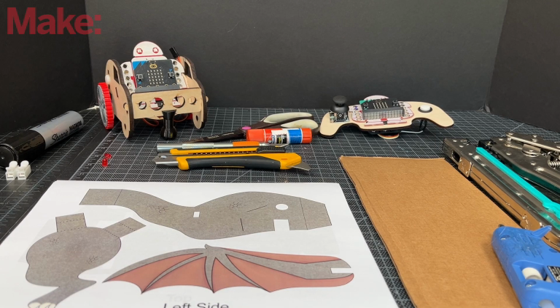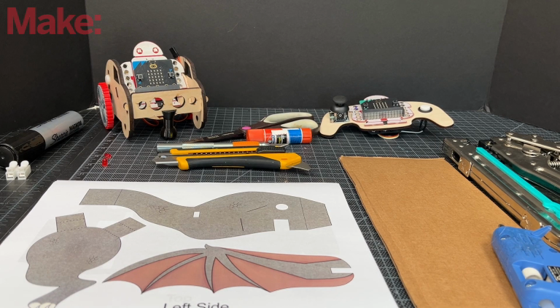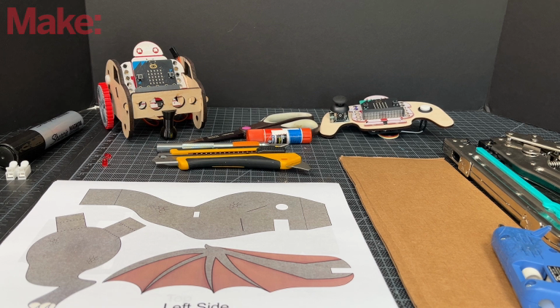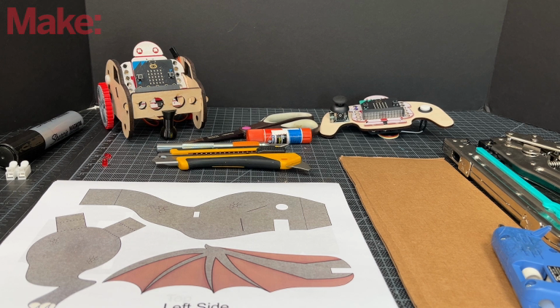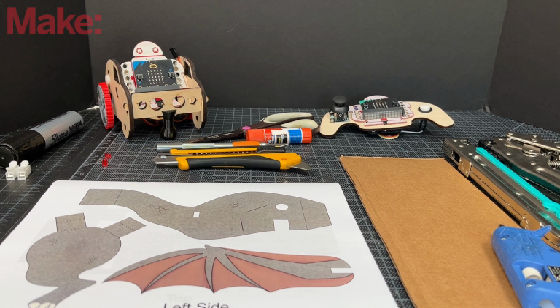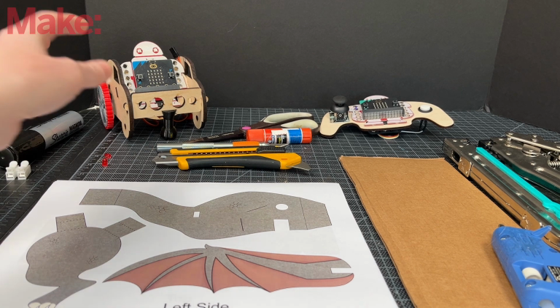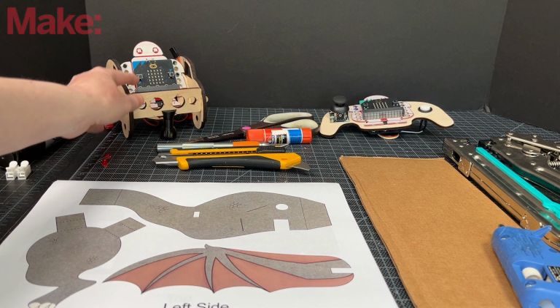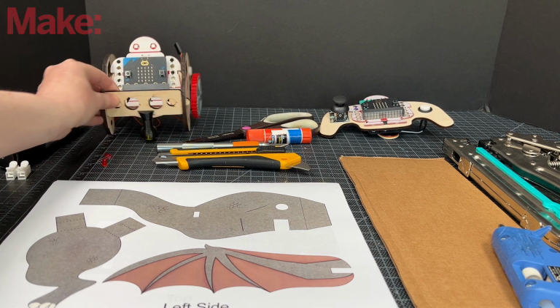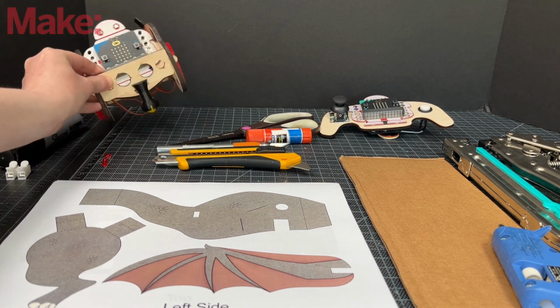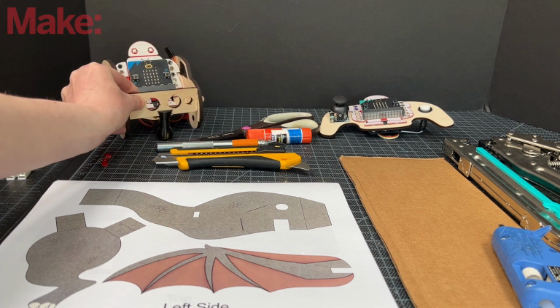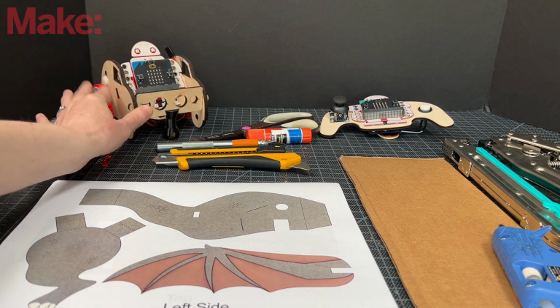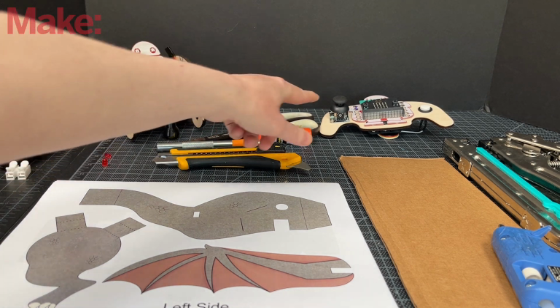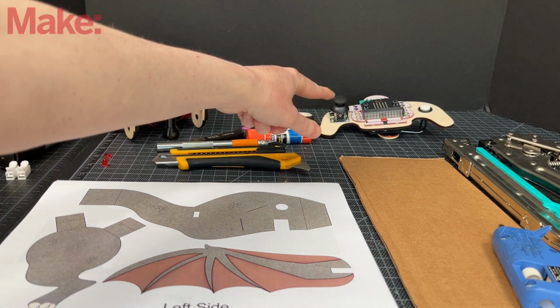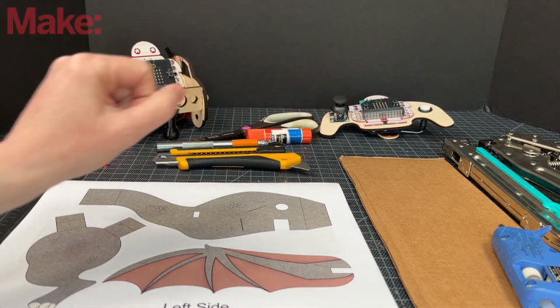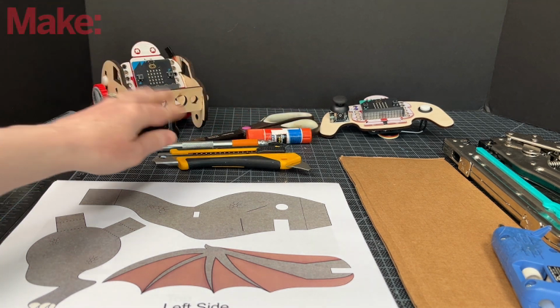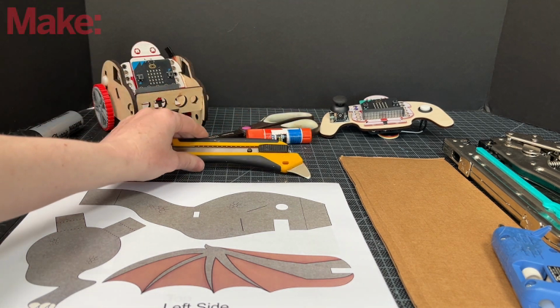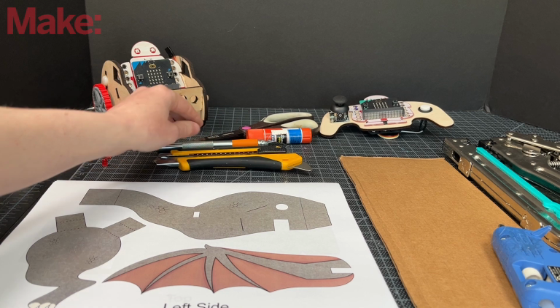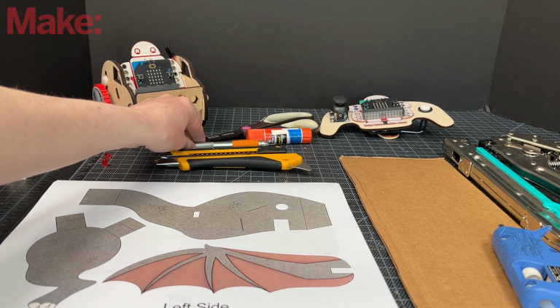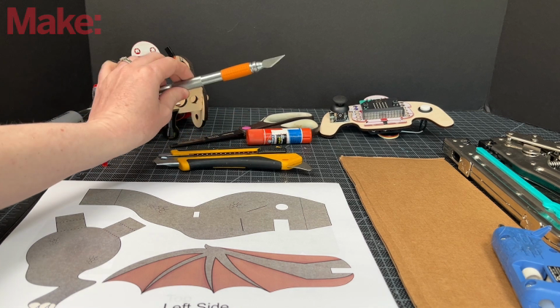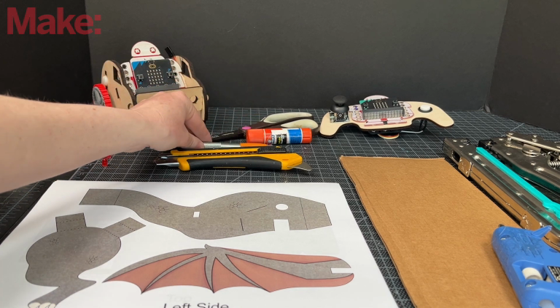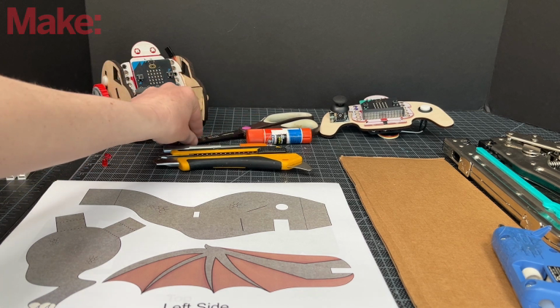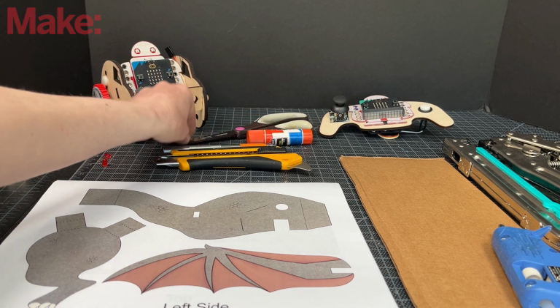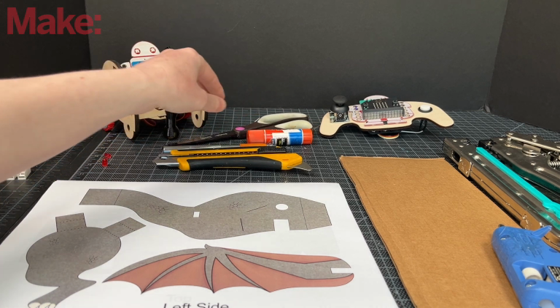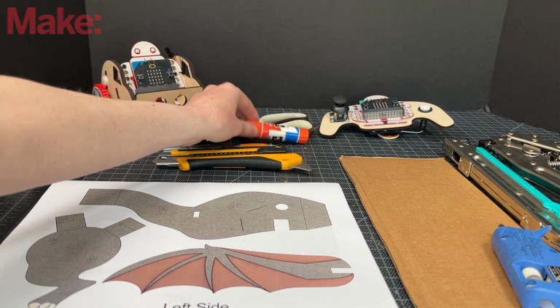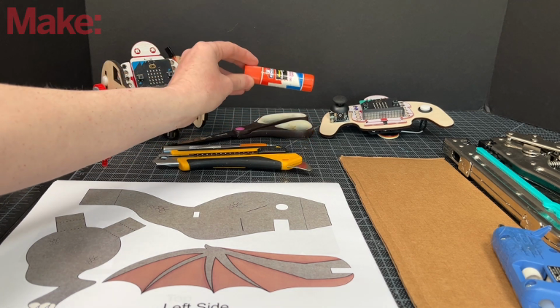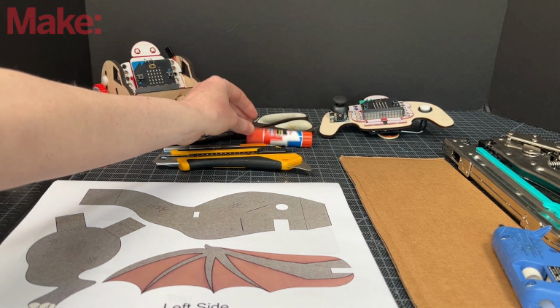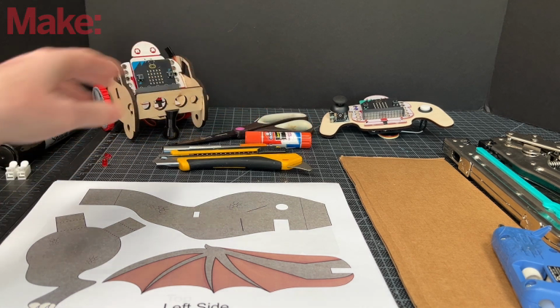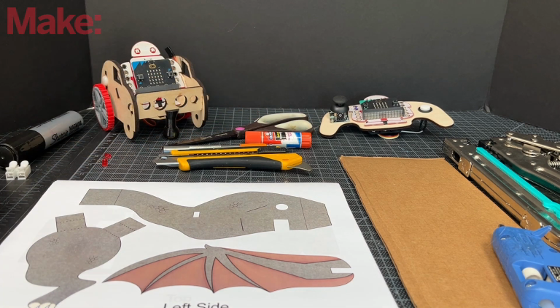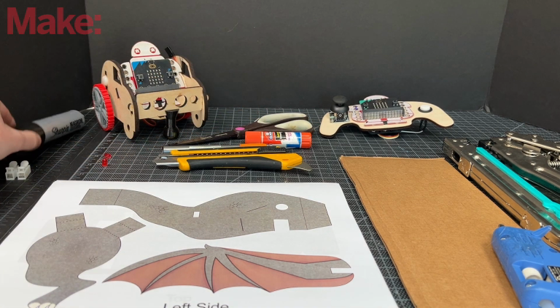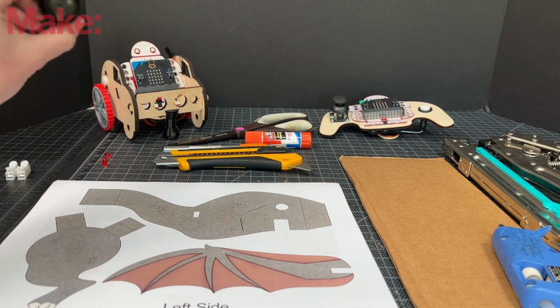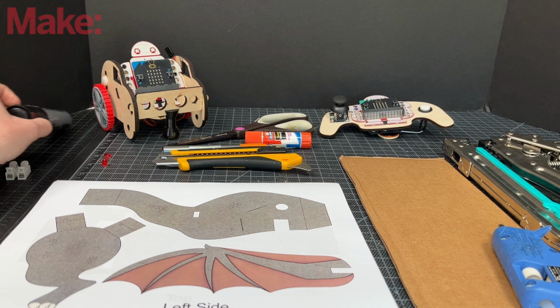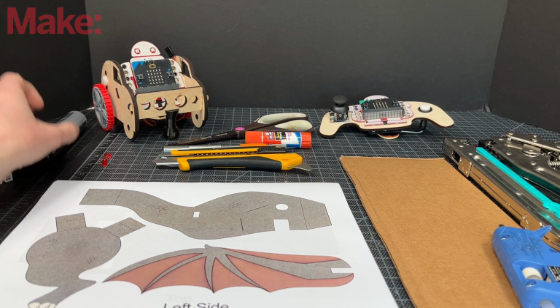Here's what you'll need. You need a MakeyBit mobile kit which comes with the buggy and the remote control. You're going to need cutting tools, whichever one you are comfortable with, a glue stick, a Sharpie.